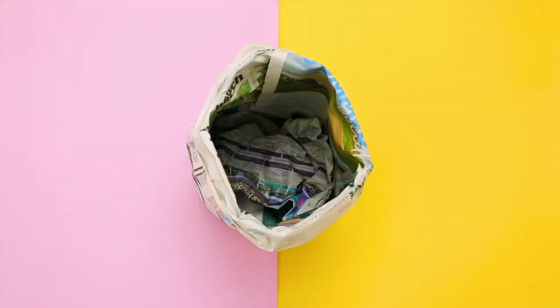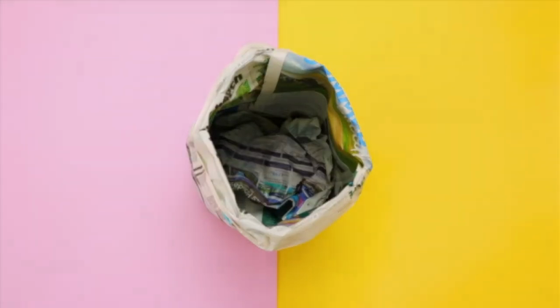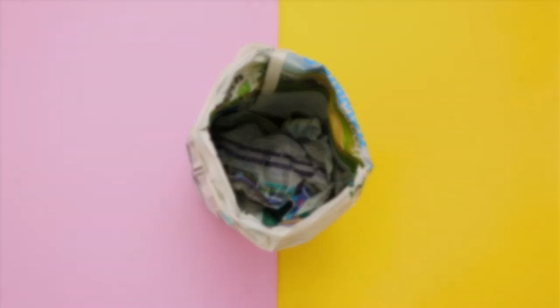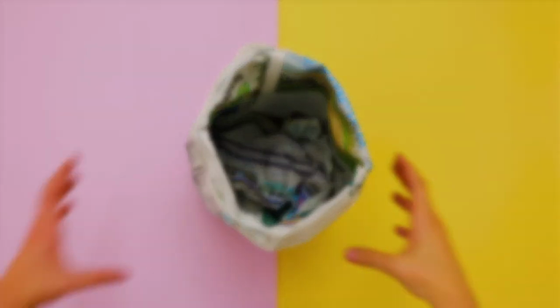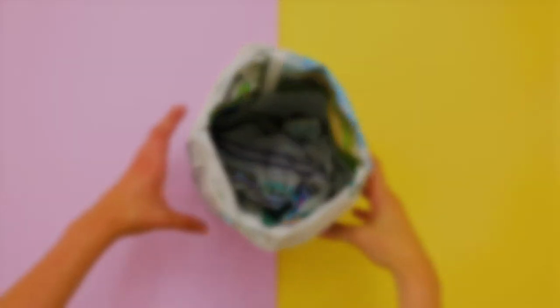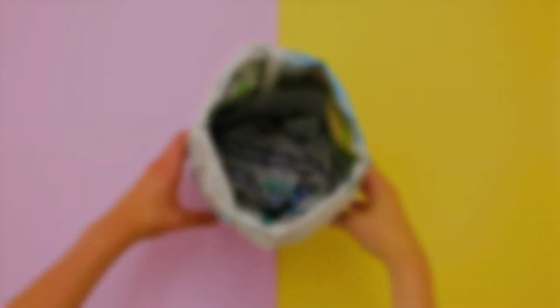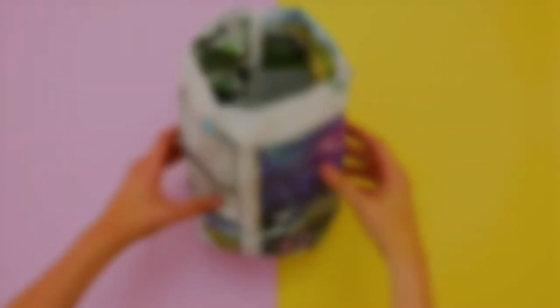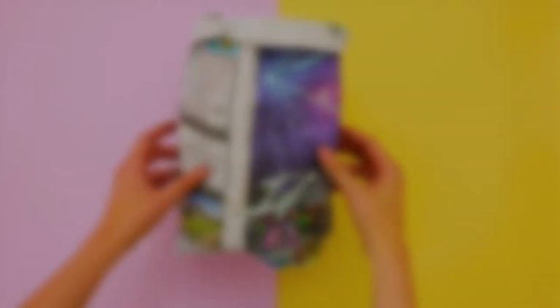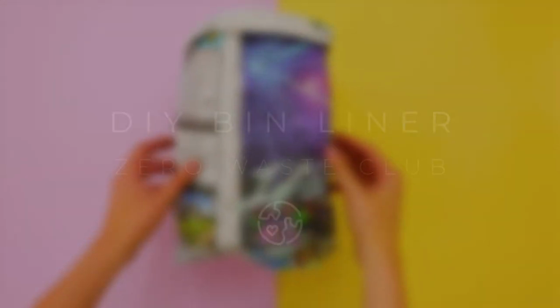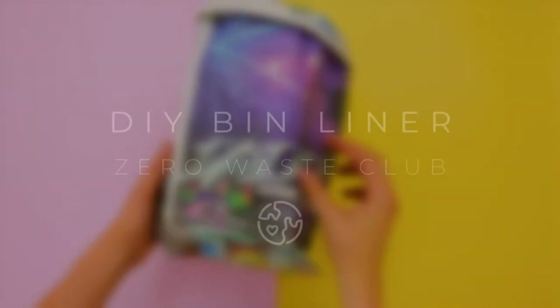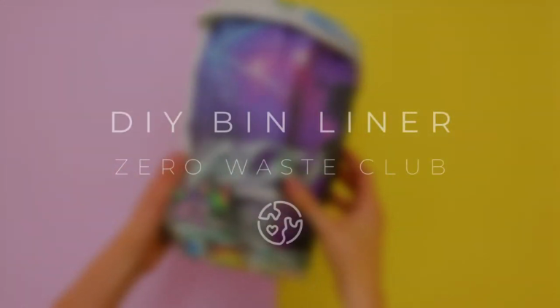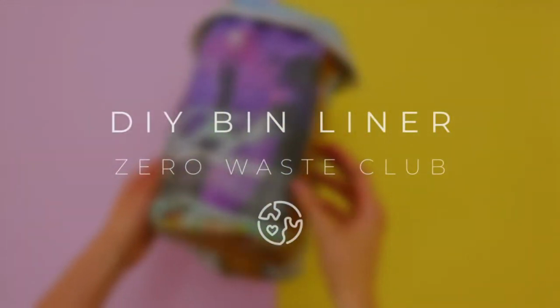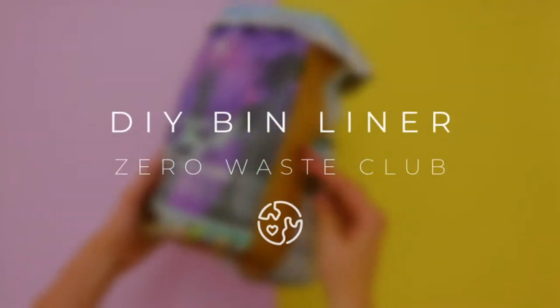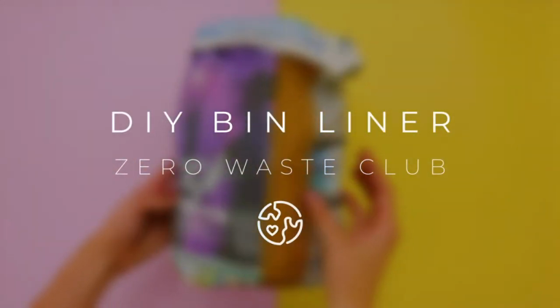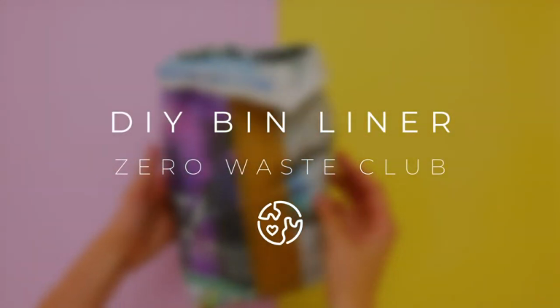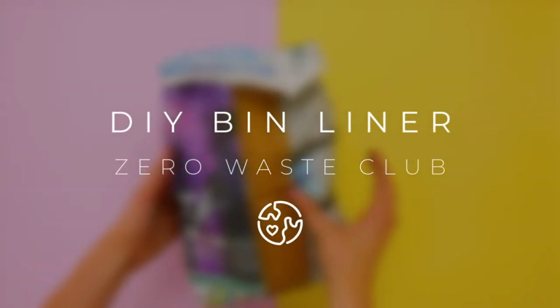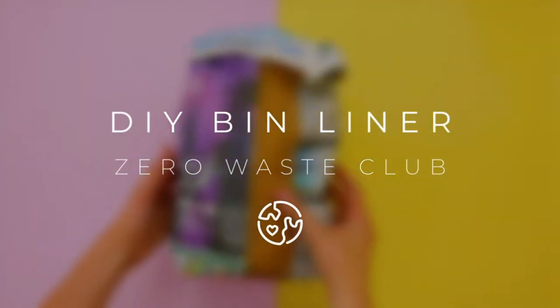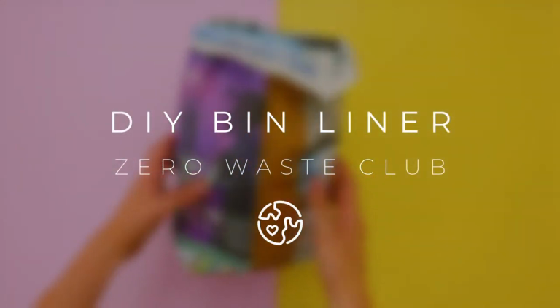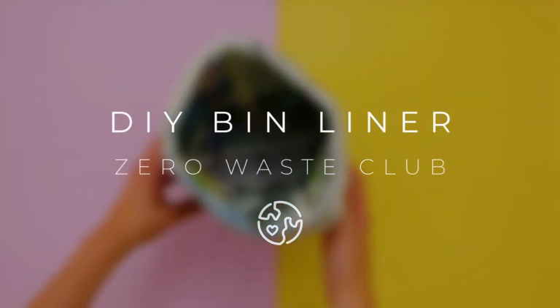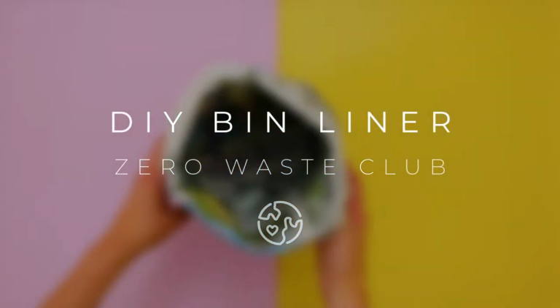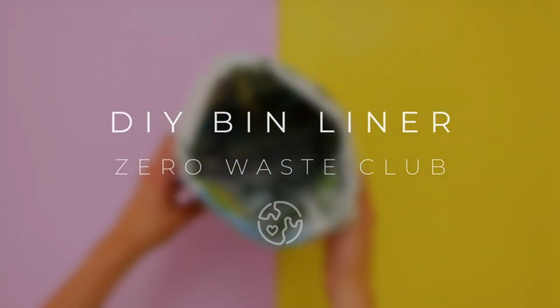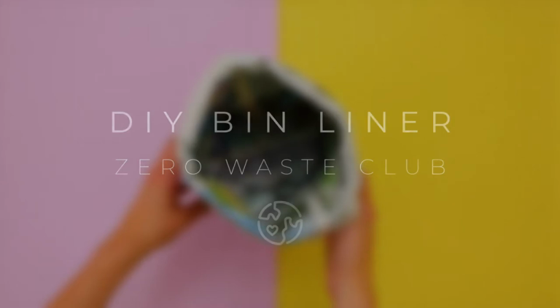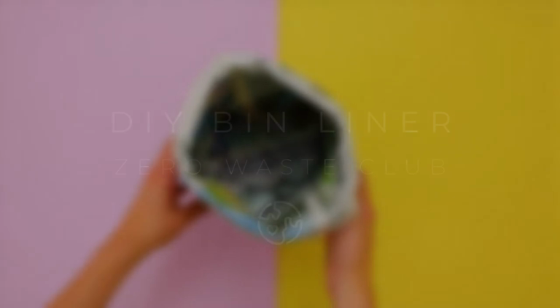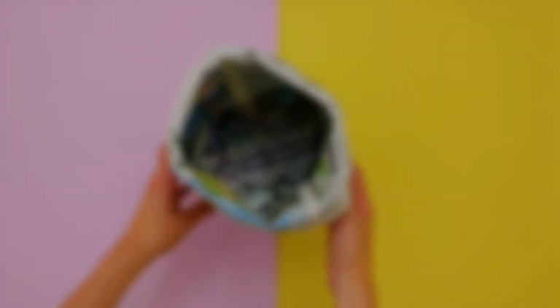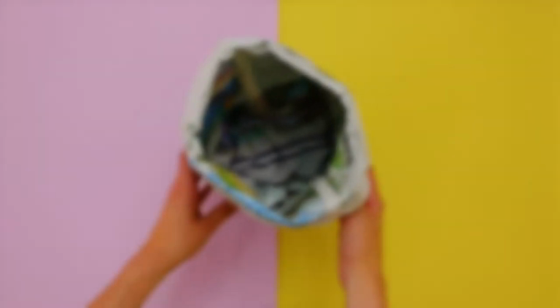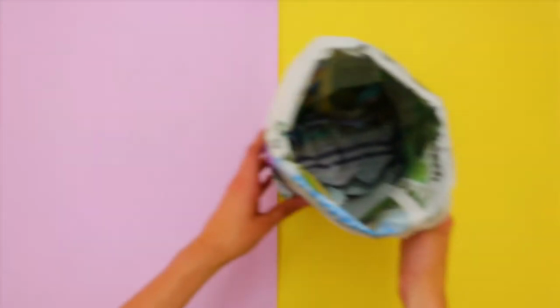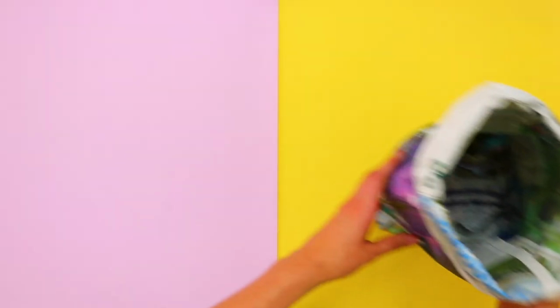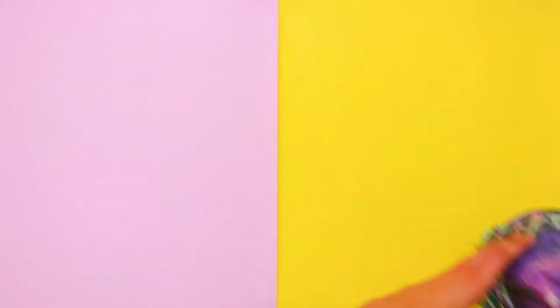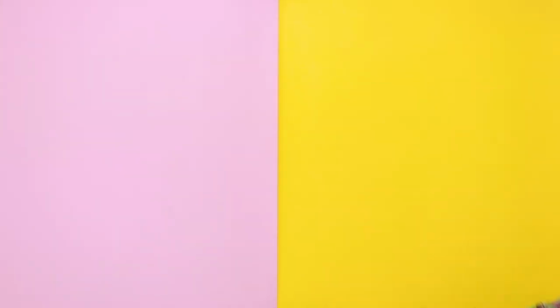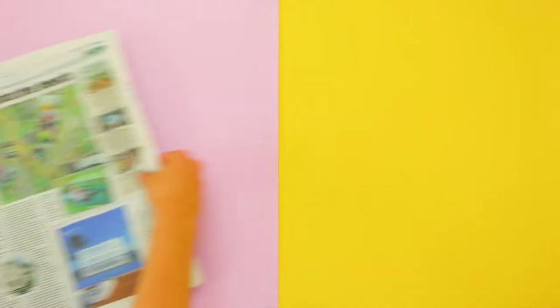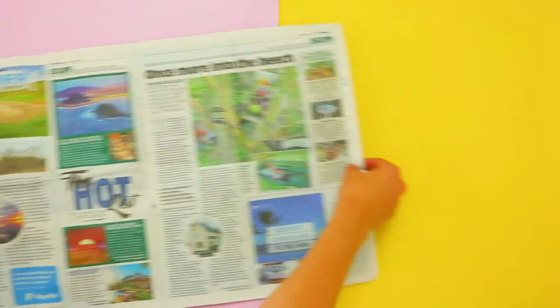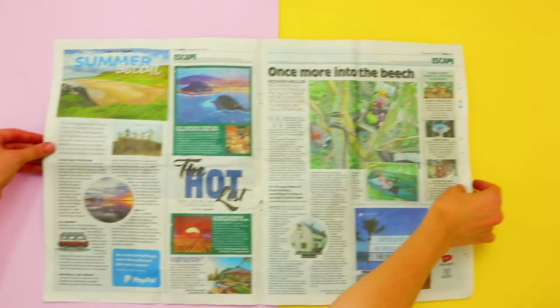Hi, I'm Maddy from Zero Waste Club, and today I want to show you how to make your own biodegradable bin liner so you never have to use a small plastic bin liner again.